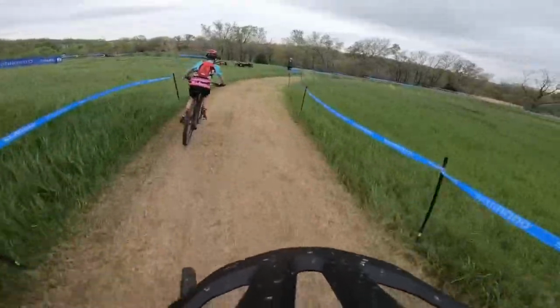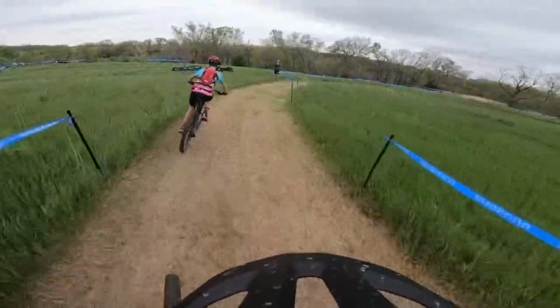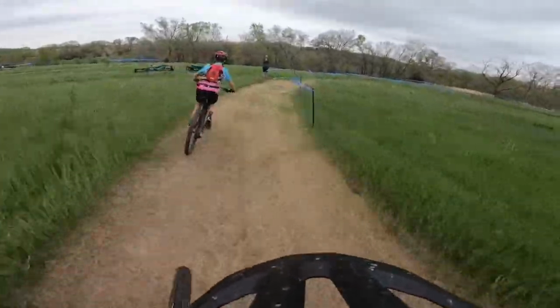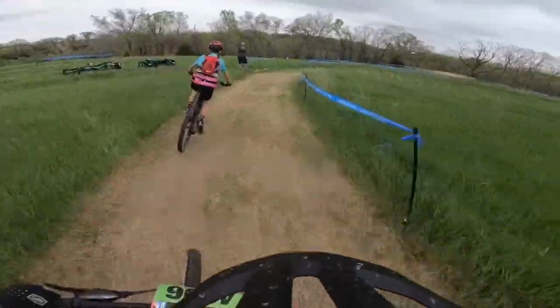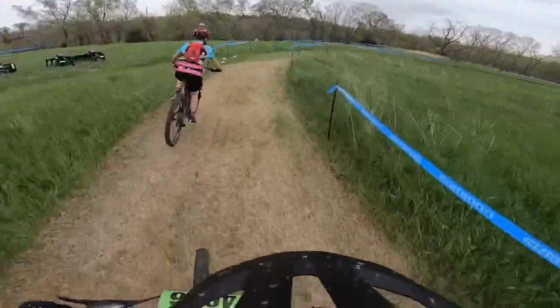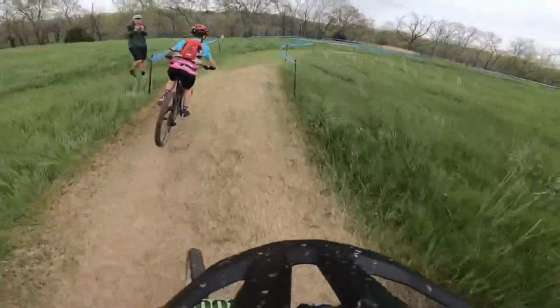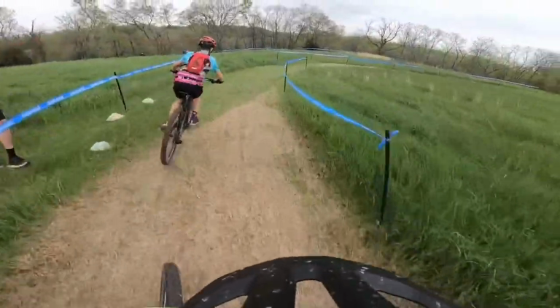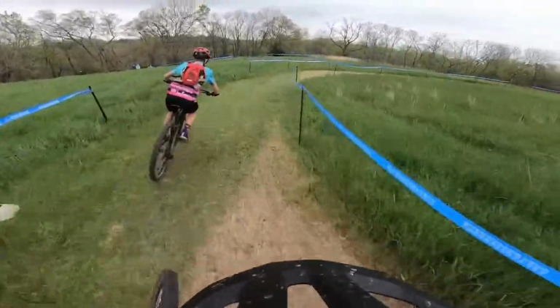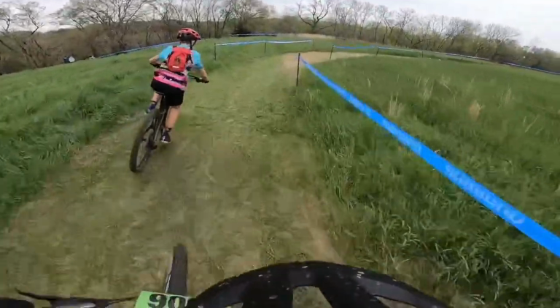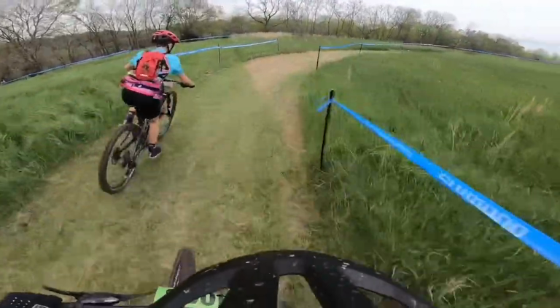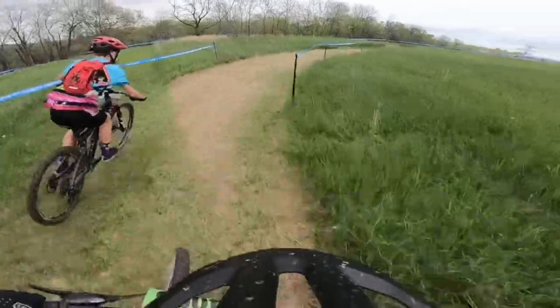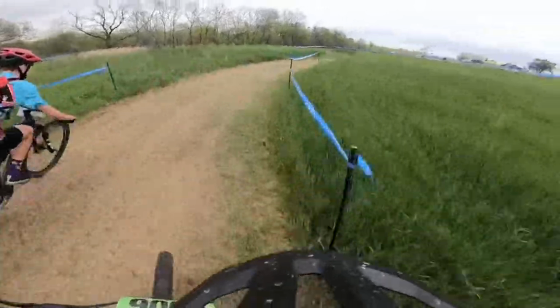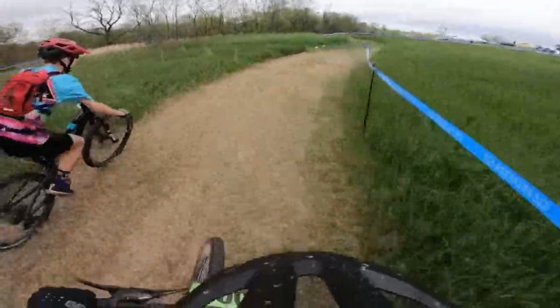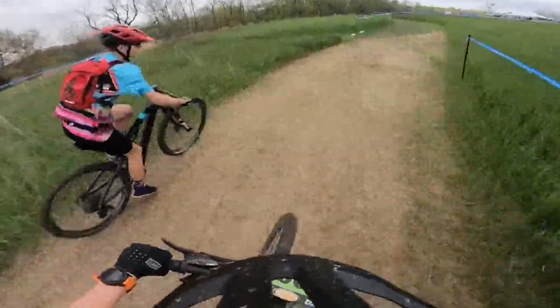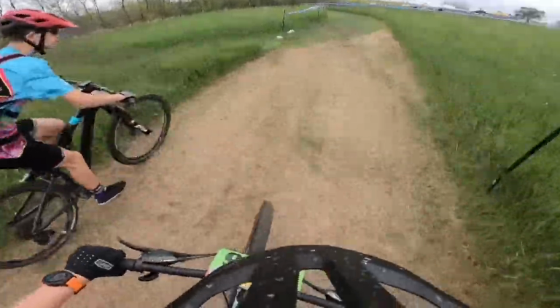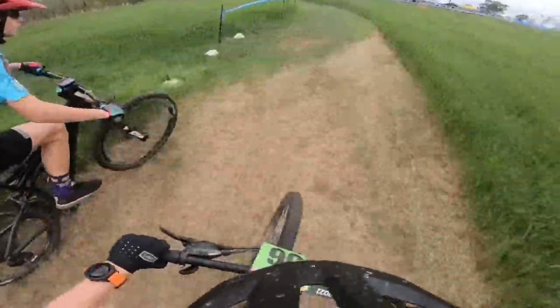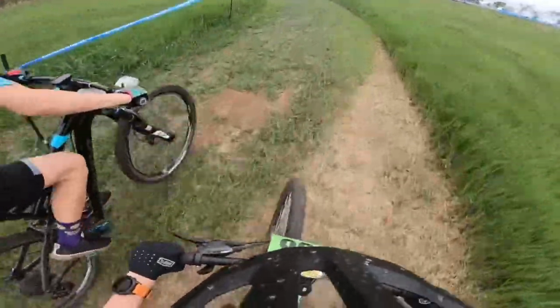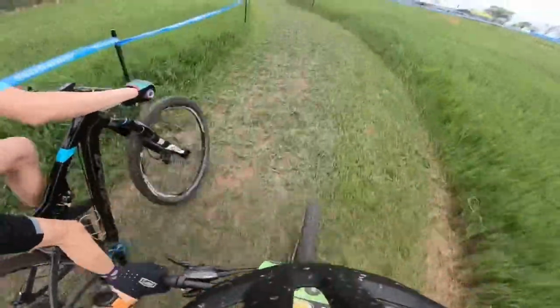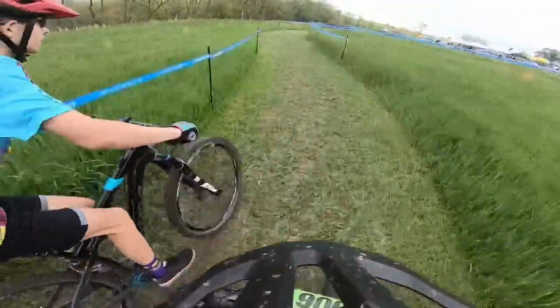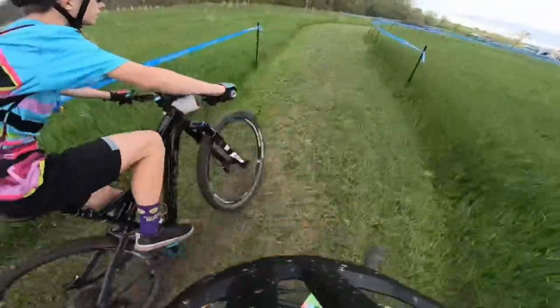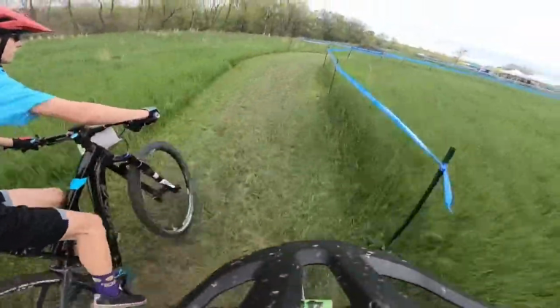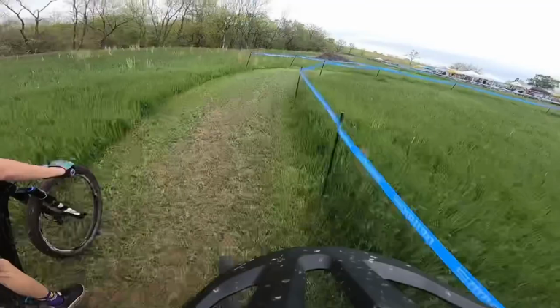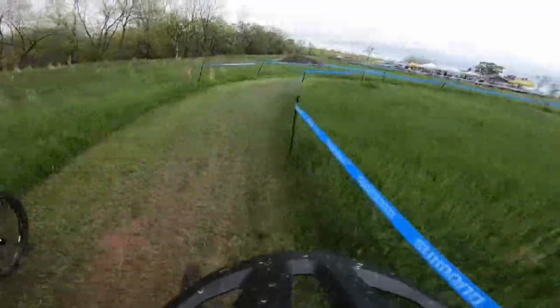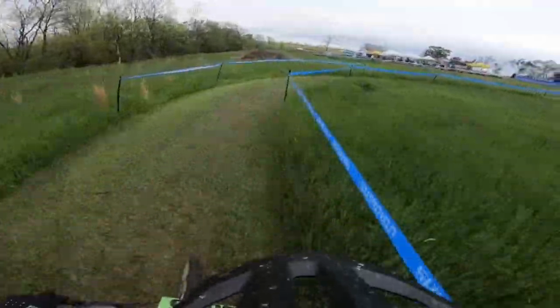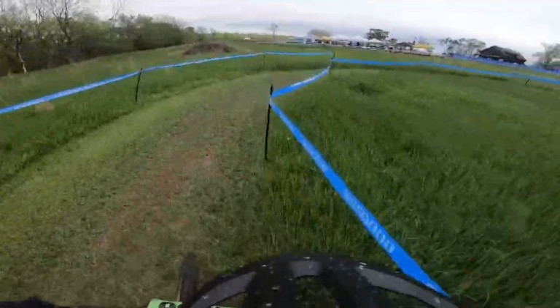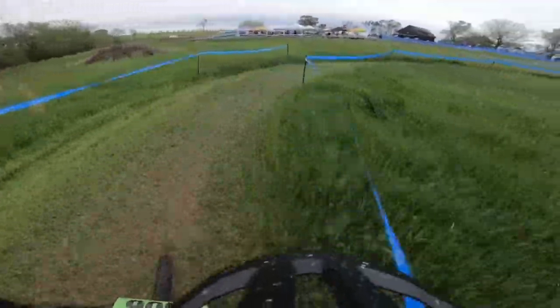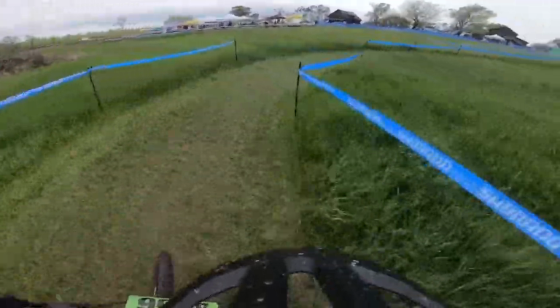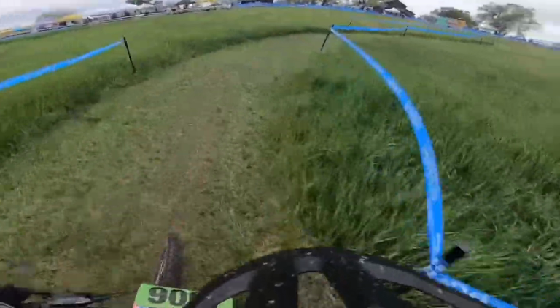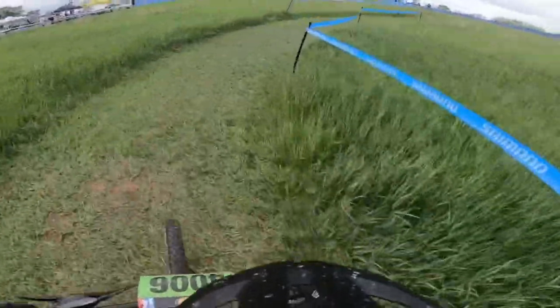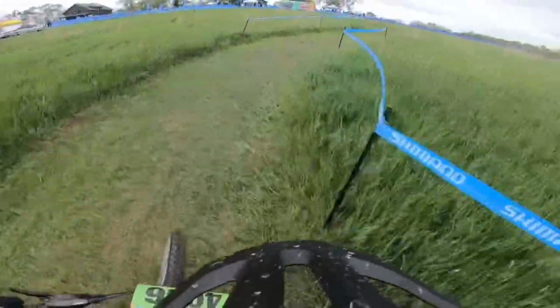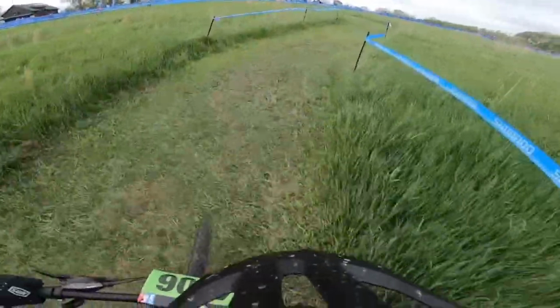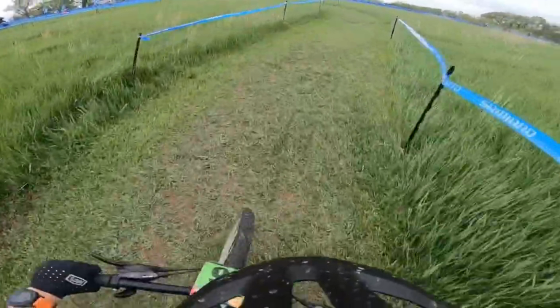Passing this kid up here to get into first. He had a strong start, but I have a little bit more power in my legs from all the racing I've done. We pass around this corner and we are in the lead — let's go!